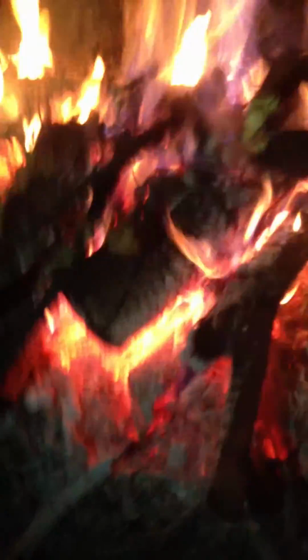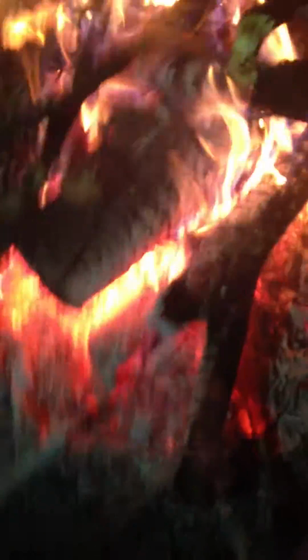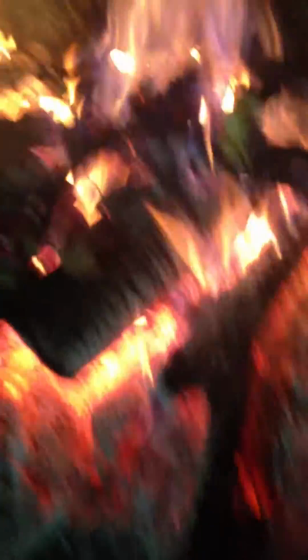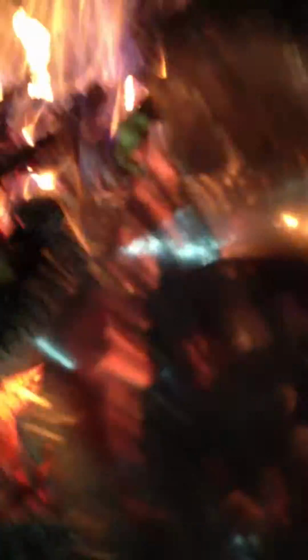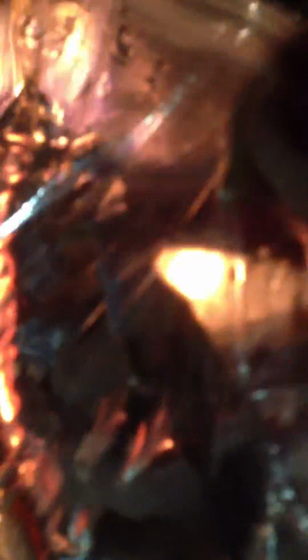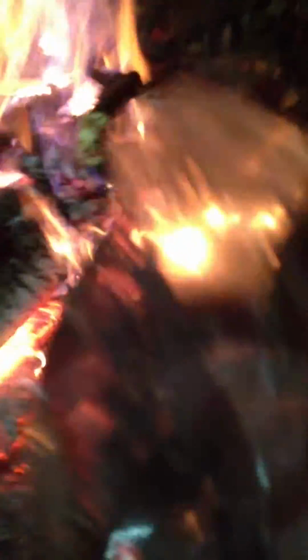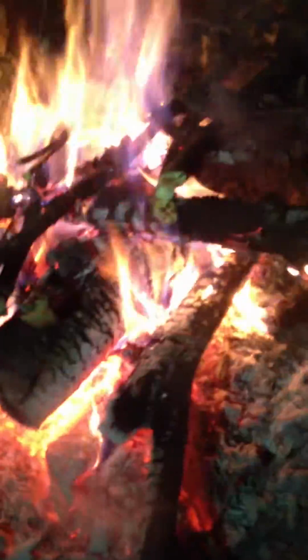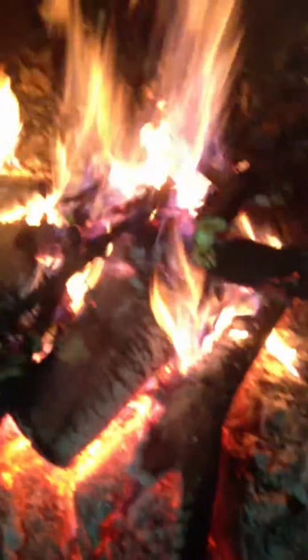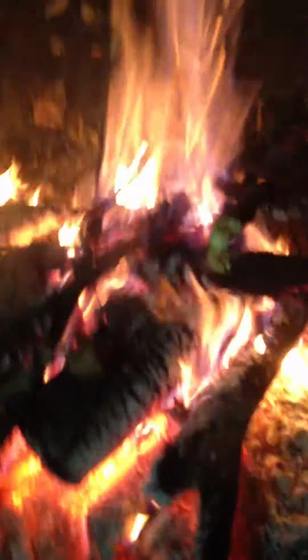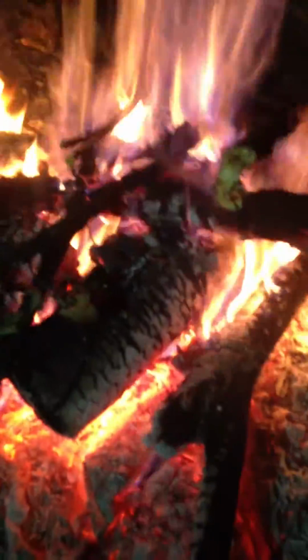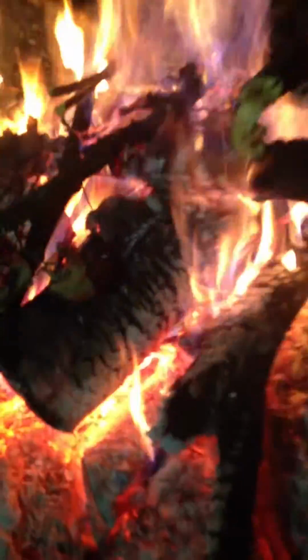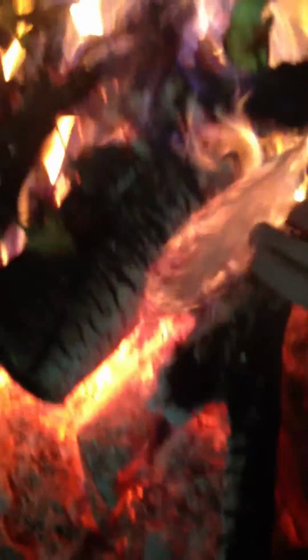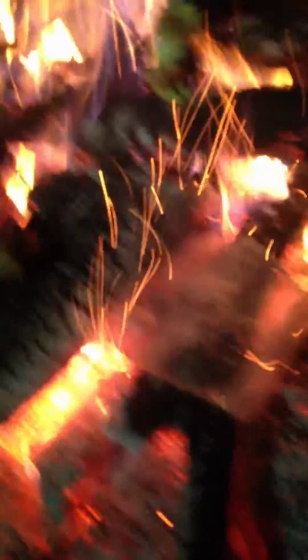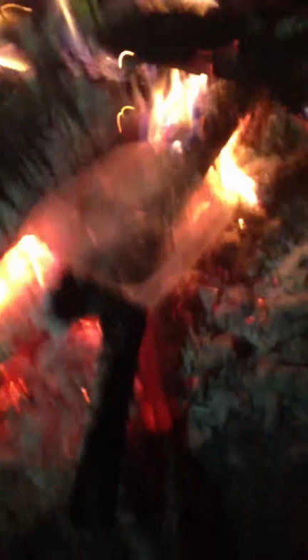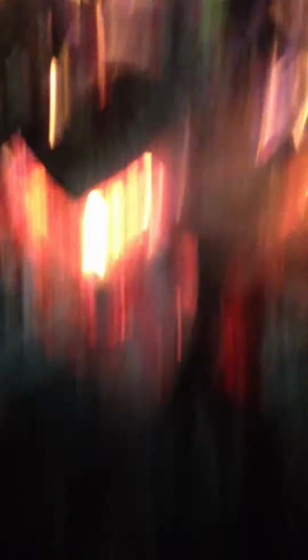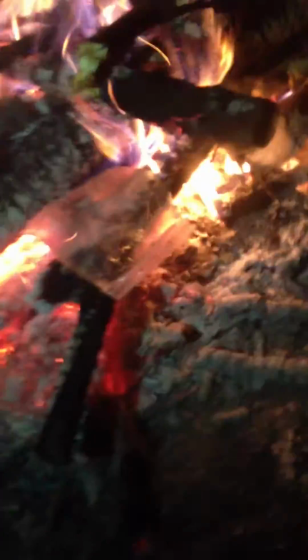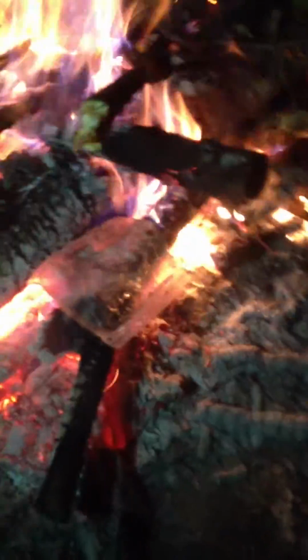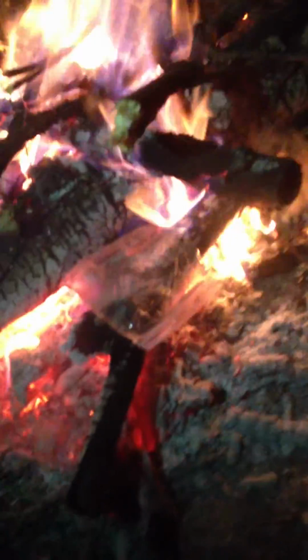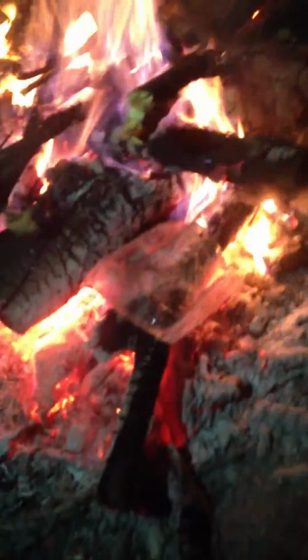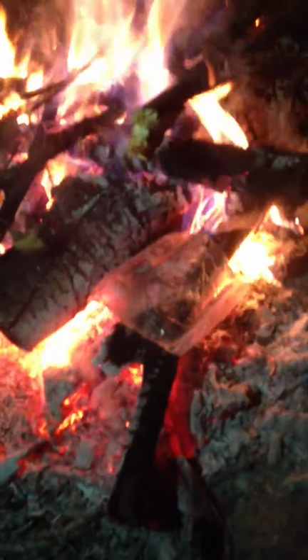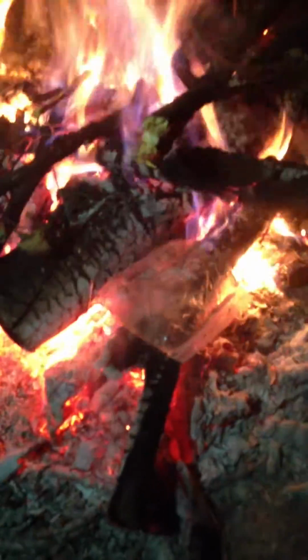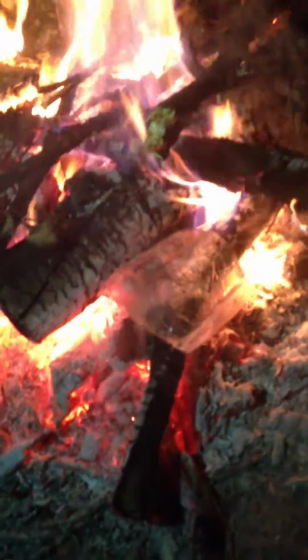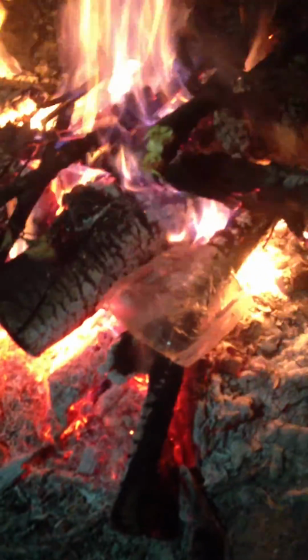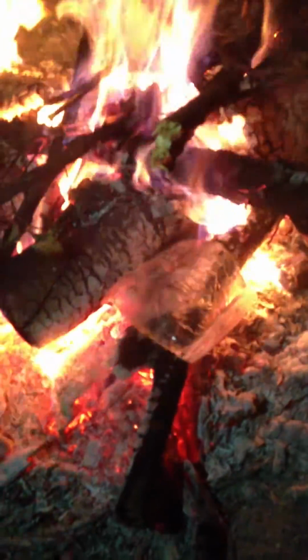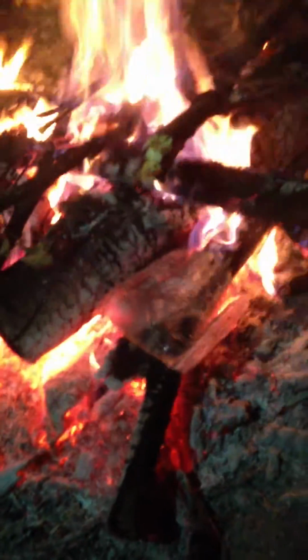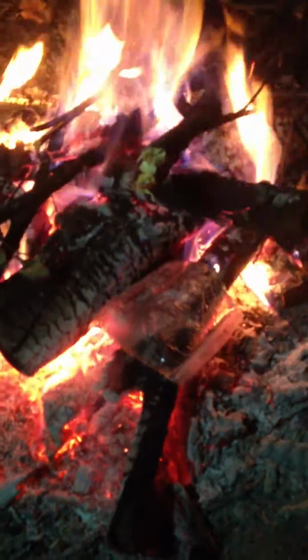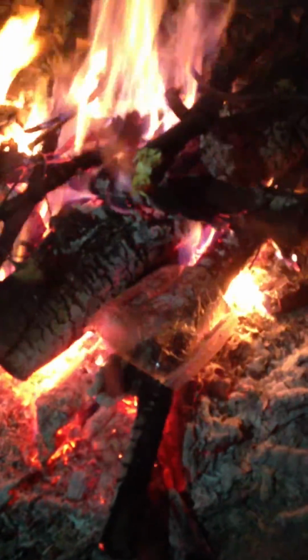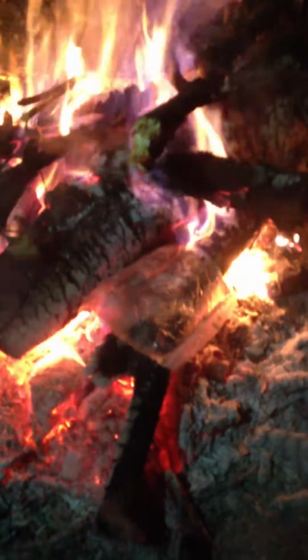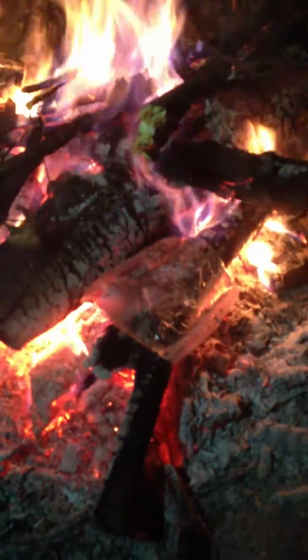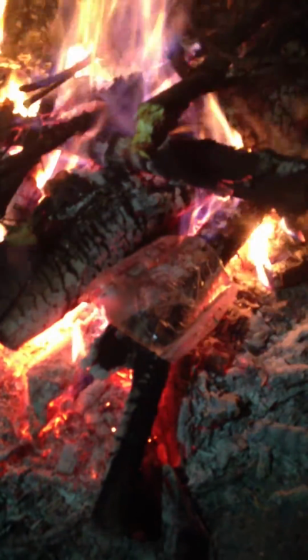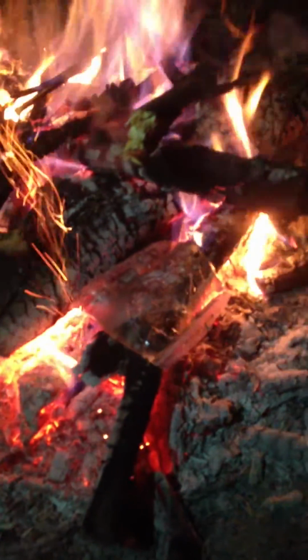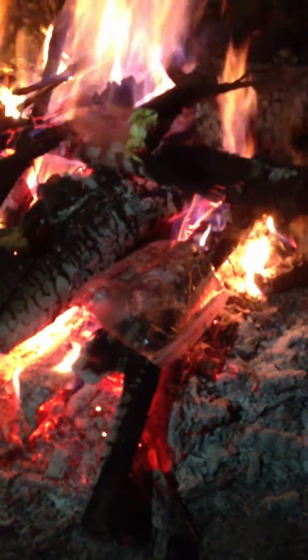Are we ready? Here's the bag, and here's the blazing hot fire. You'd think that would just melt right away, right? I mean, it's a plastic bag. Wouldn't you think that would melt right away?